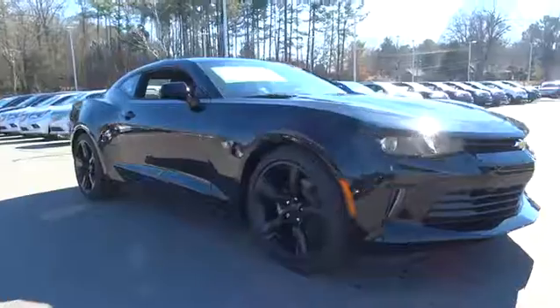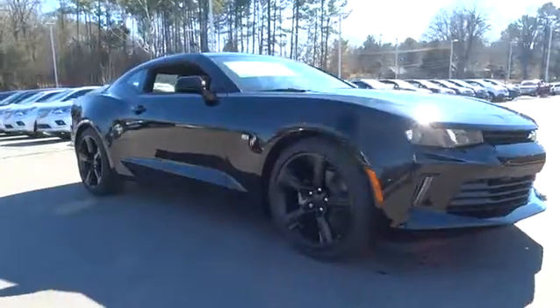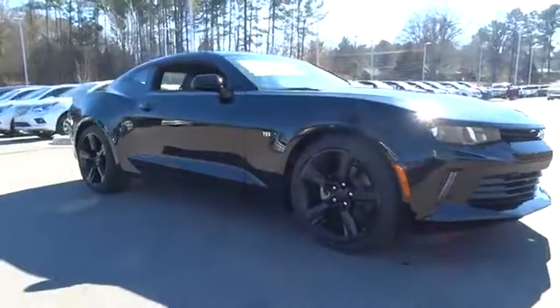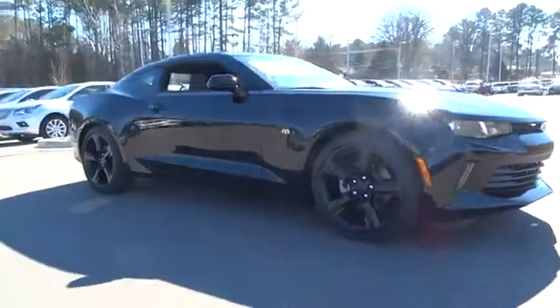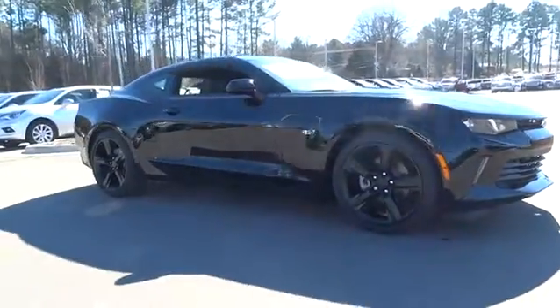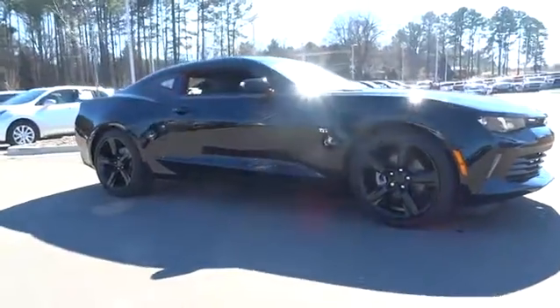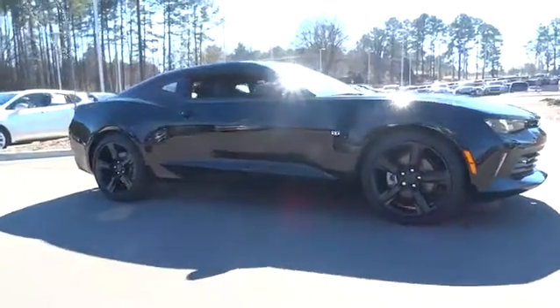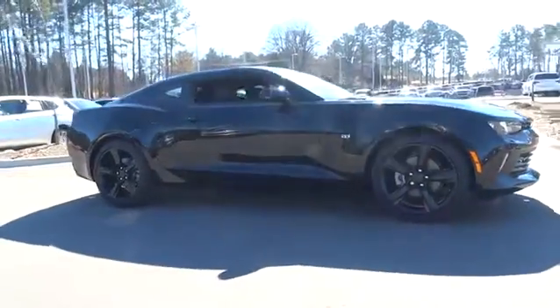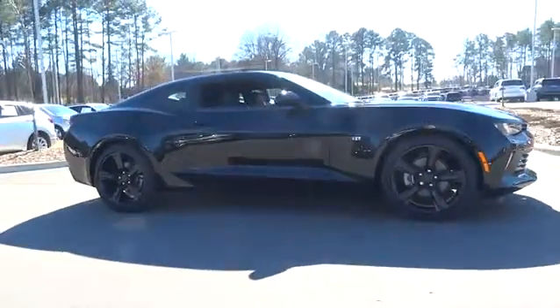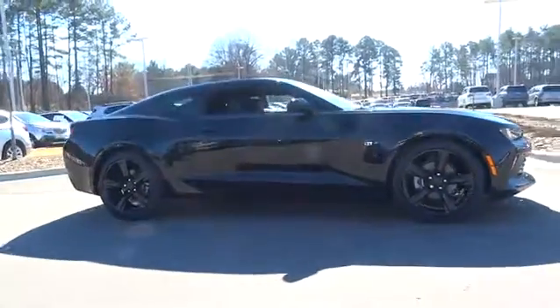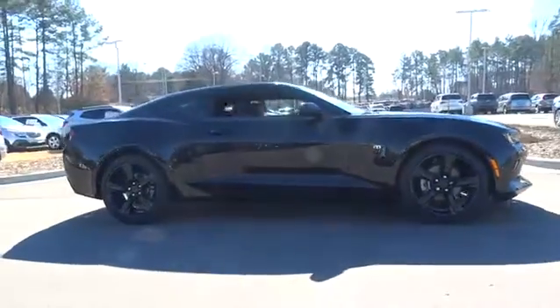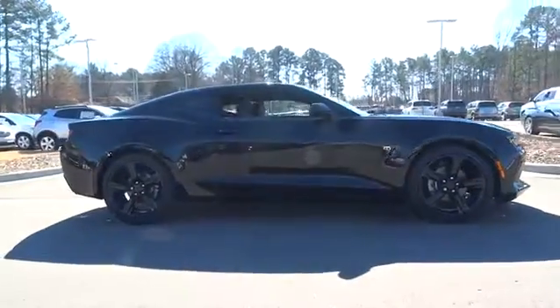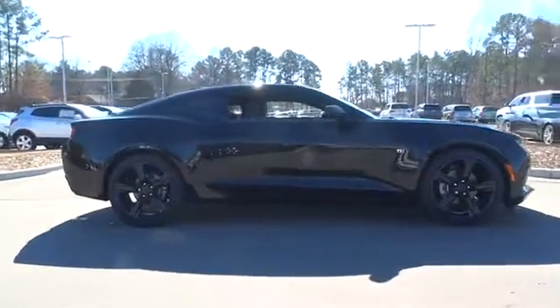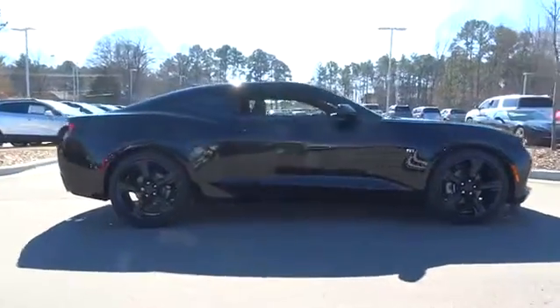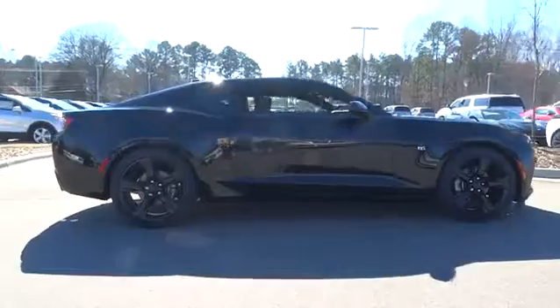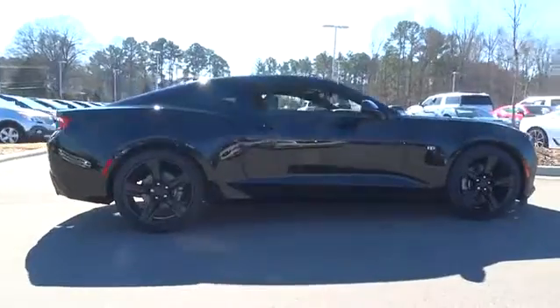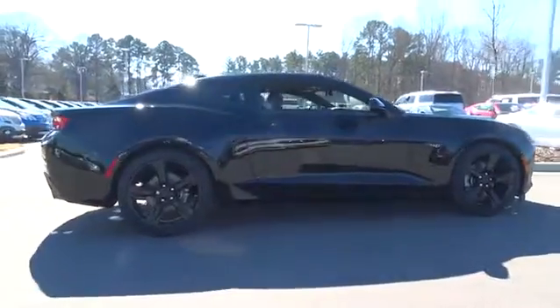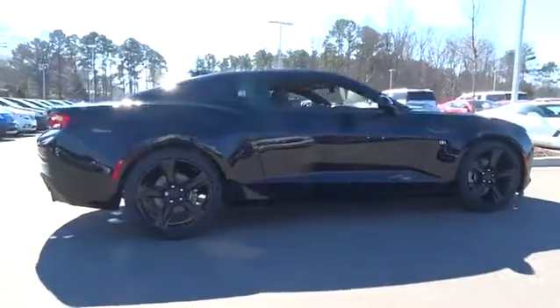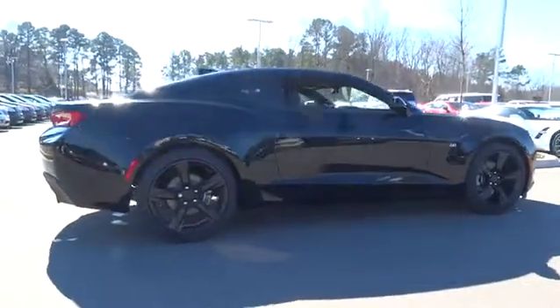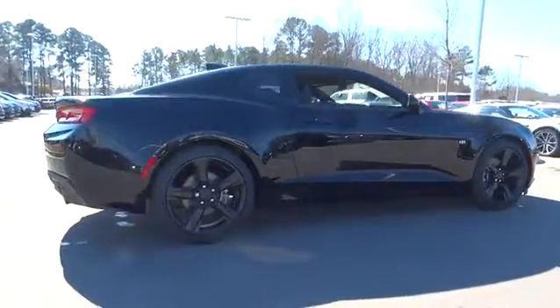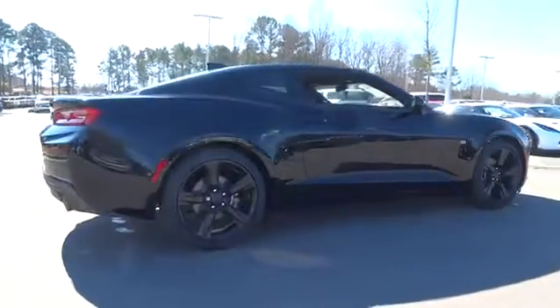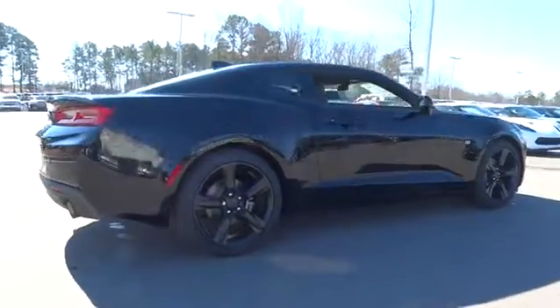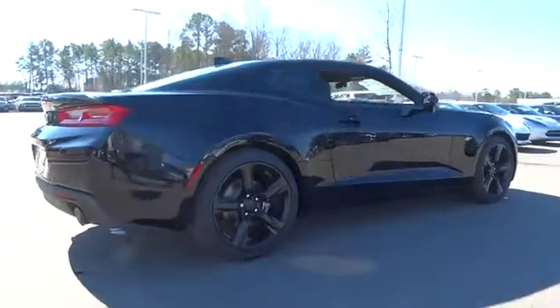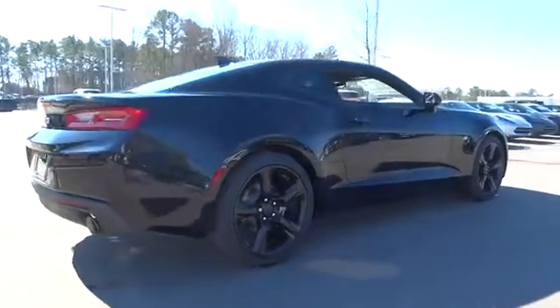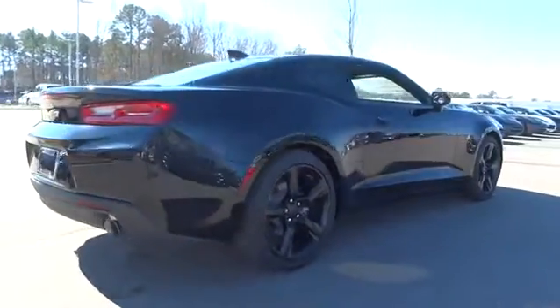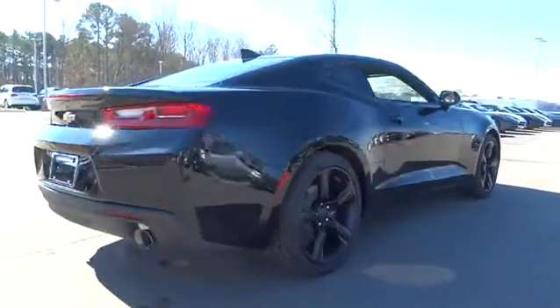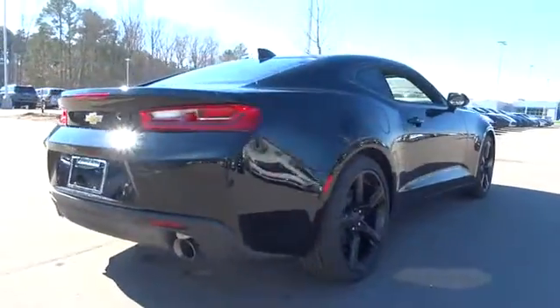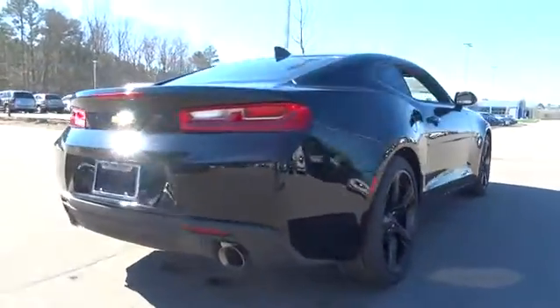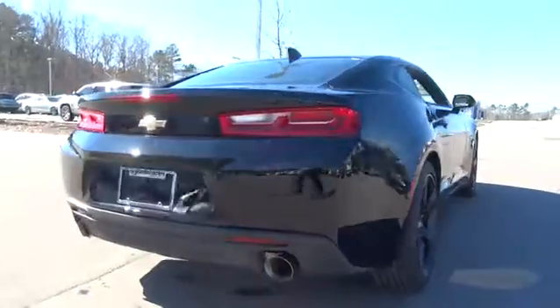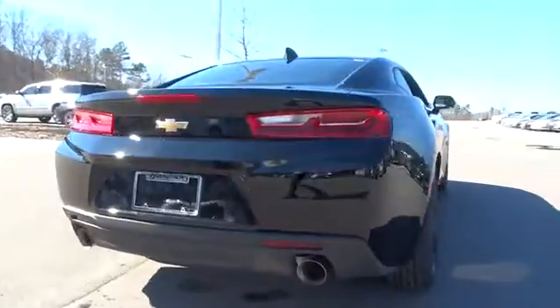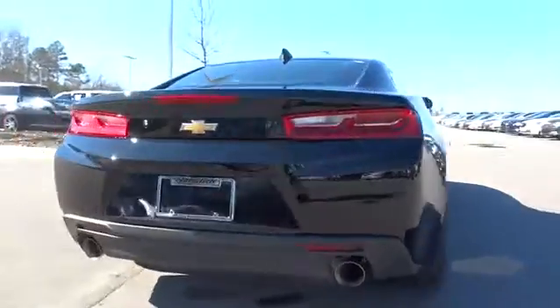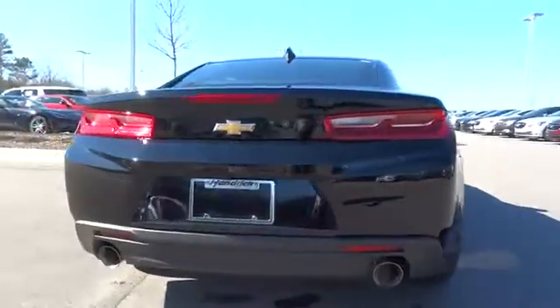The 2017 Chevrolet Camaro. Camaro was developed to be 21st century on every level, from its awe-inspiring design to its outstanding performance to its impressive efficiency.